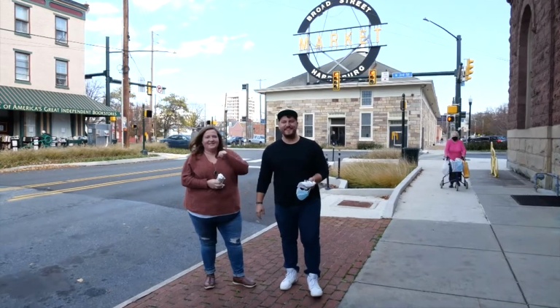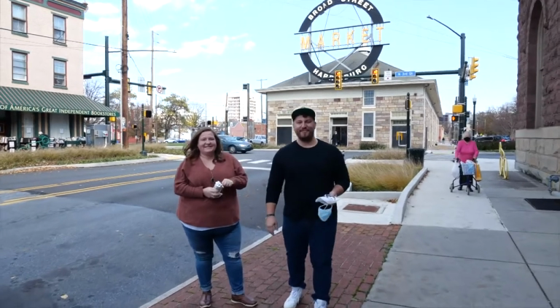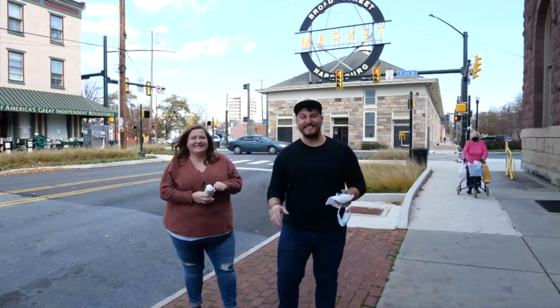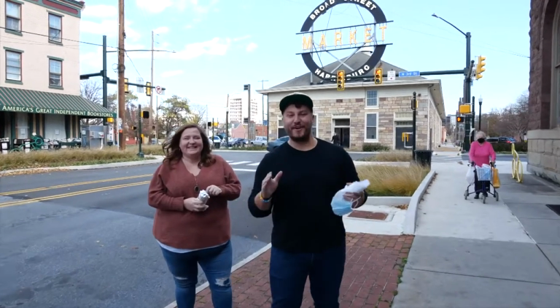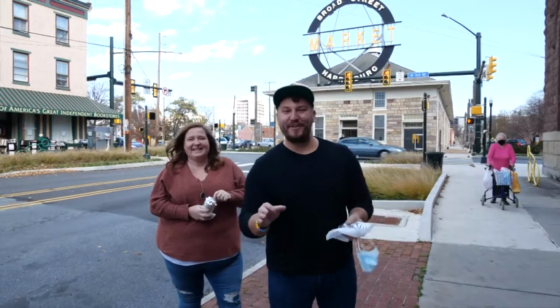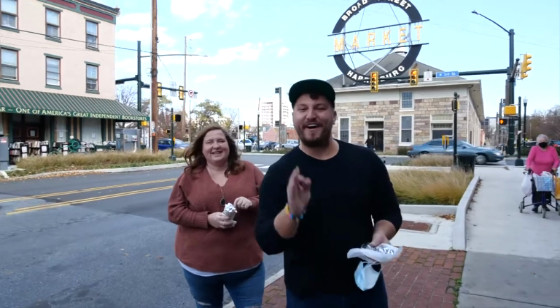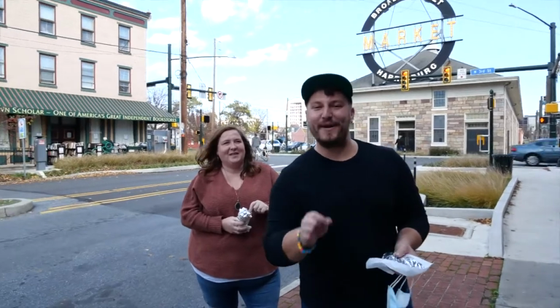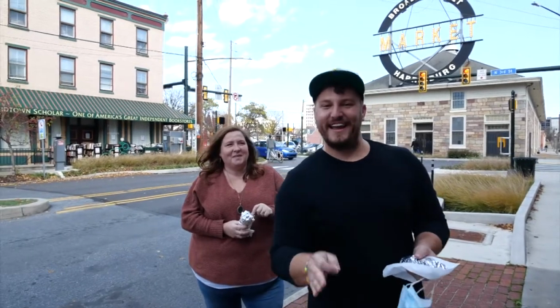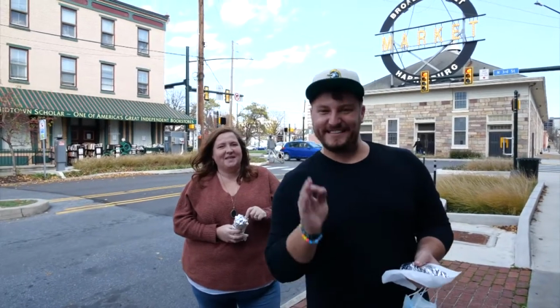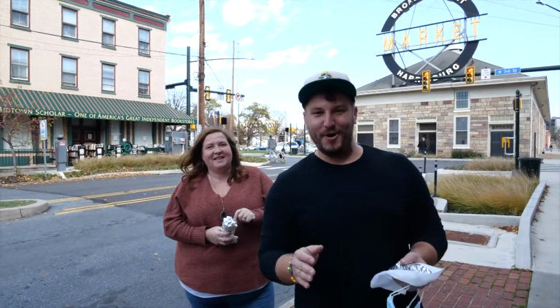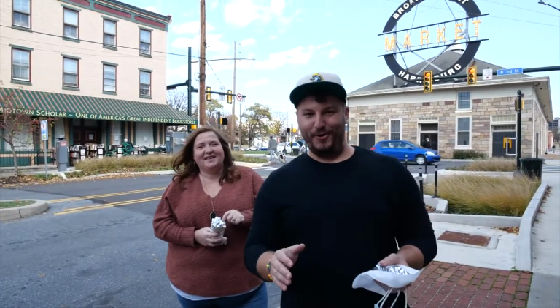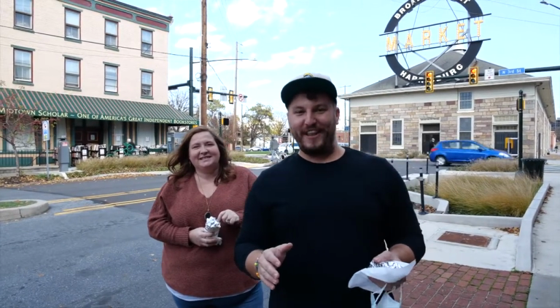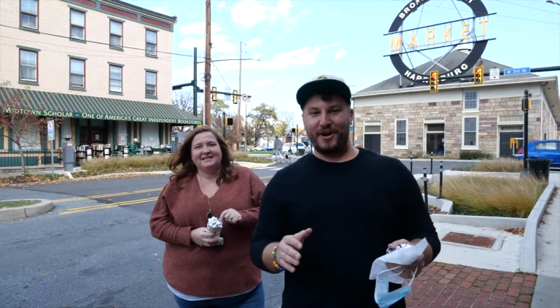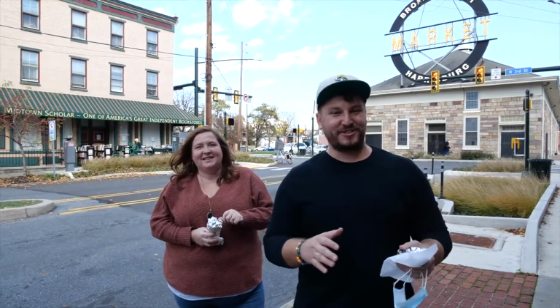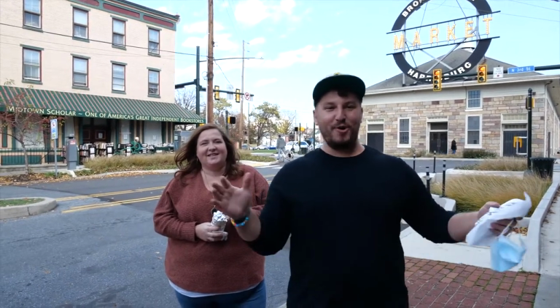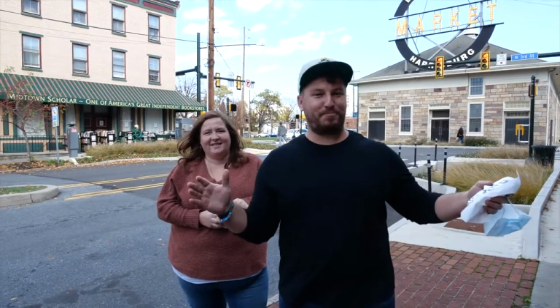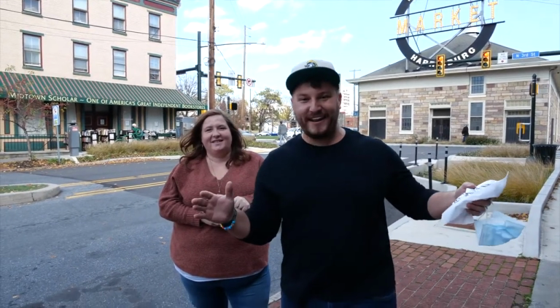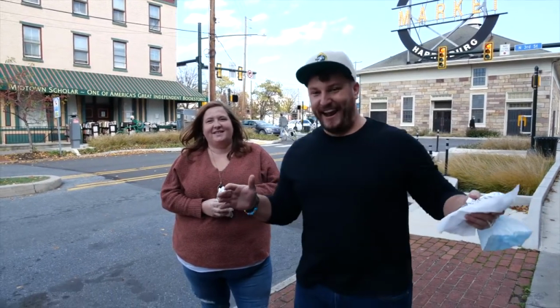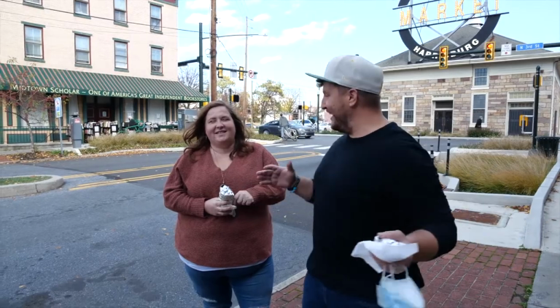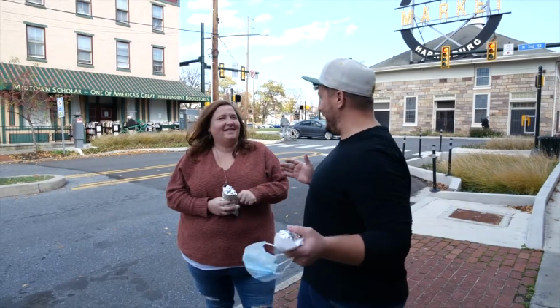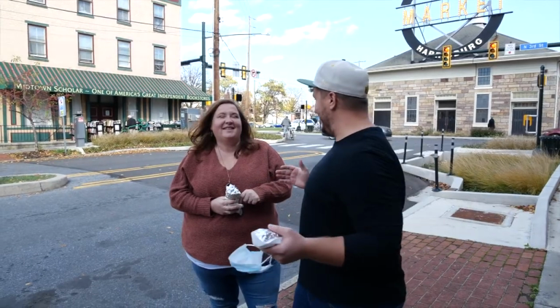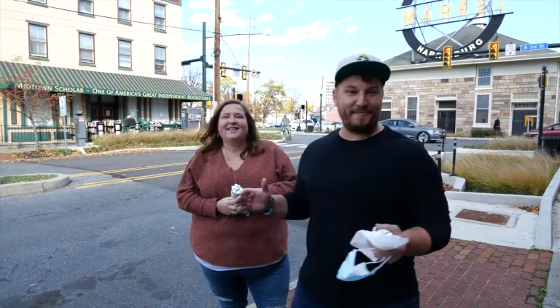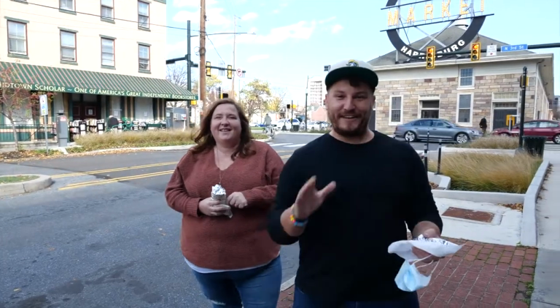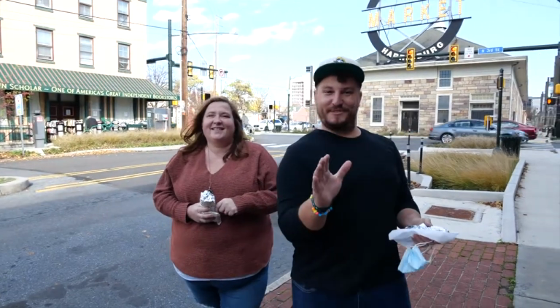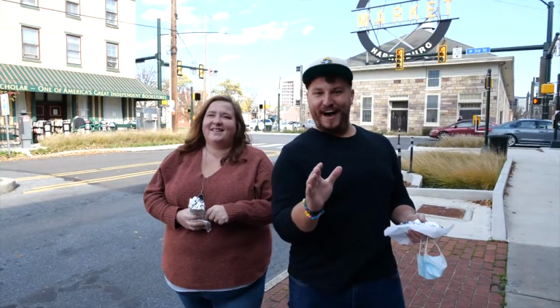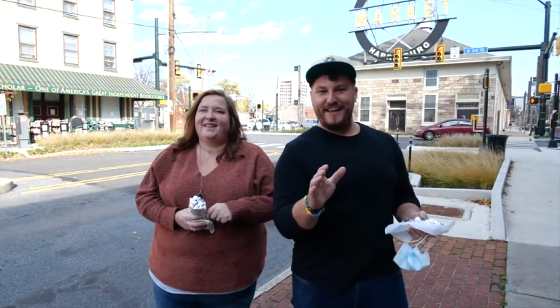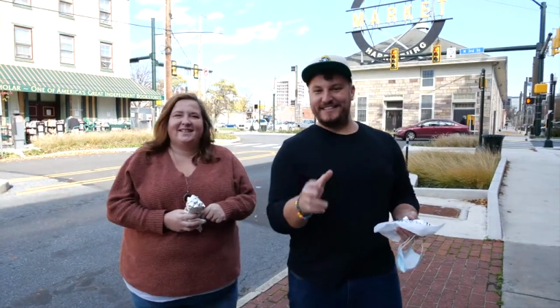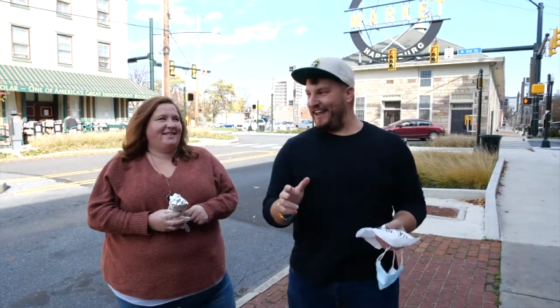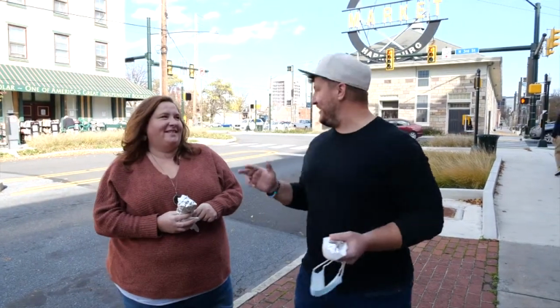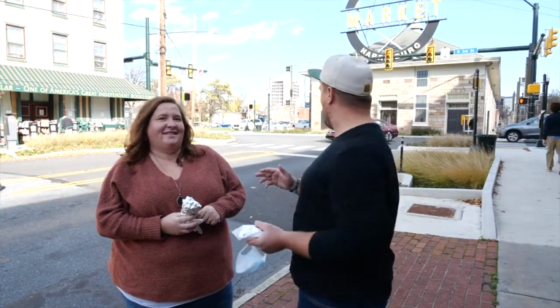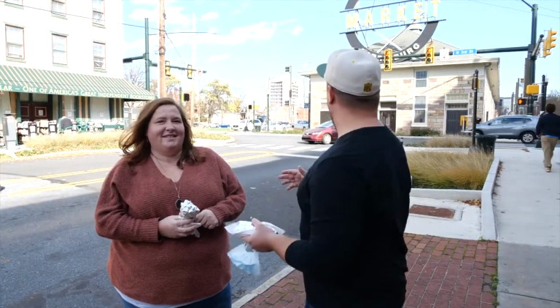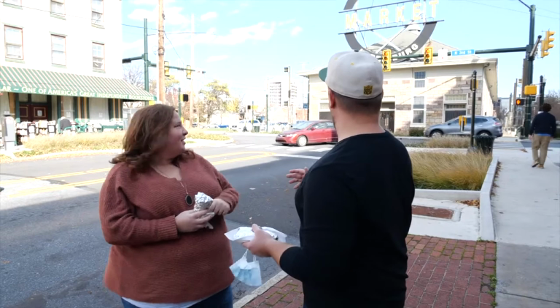Hey friends, this is another episode of Vibrant Eats Local, where we love to go to just a local spot in central PA, check them out, give them some love. And today we've got Jamie — where we at, Jamie?